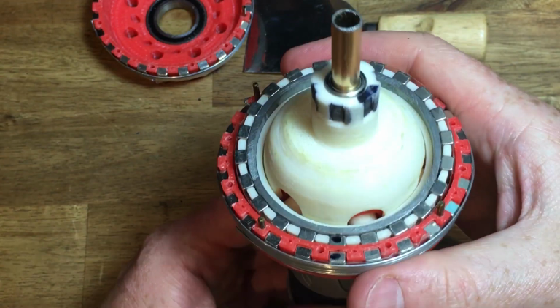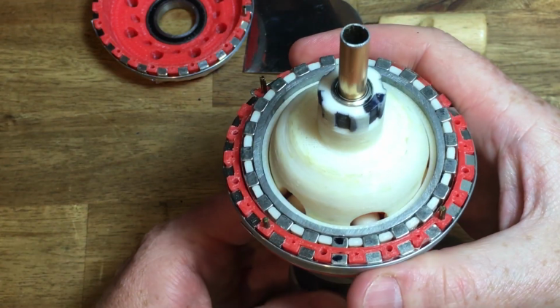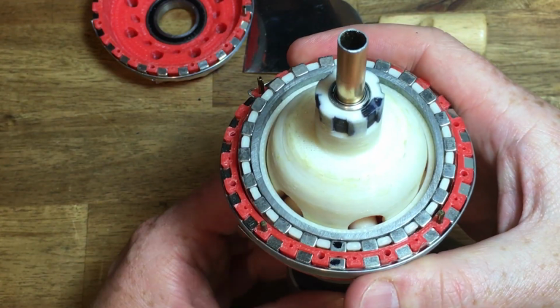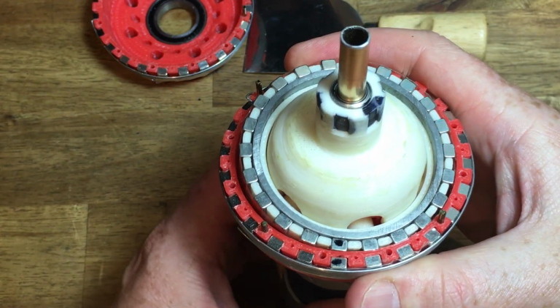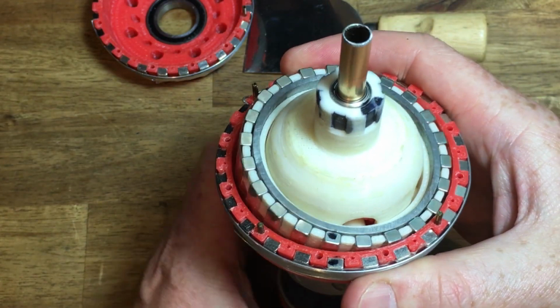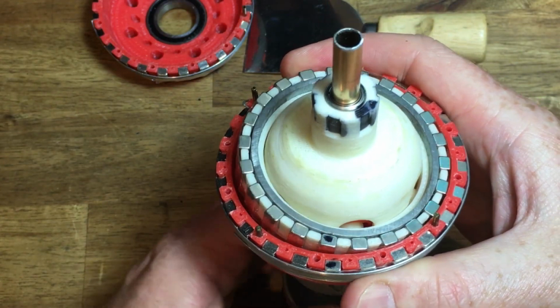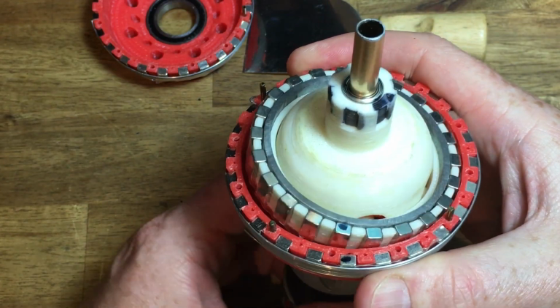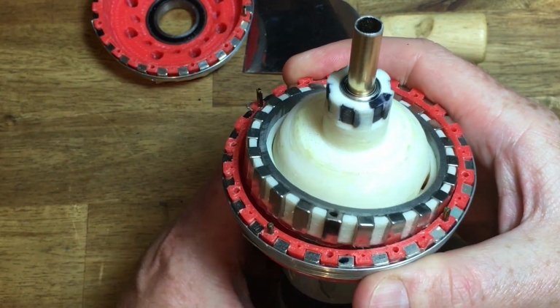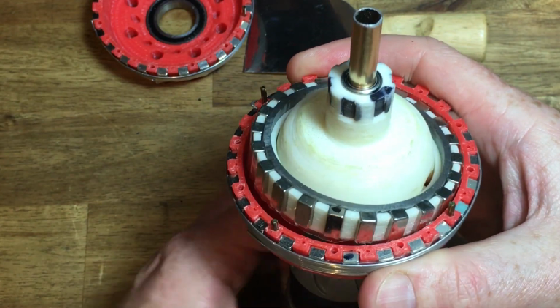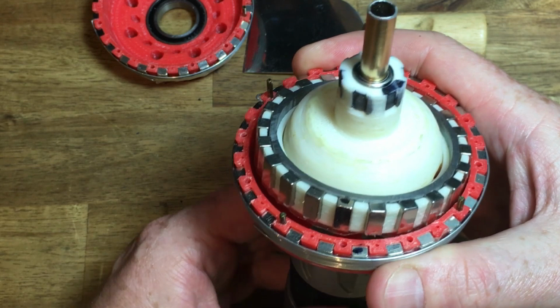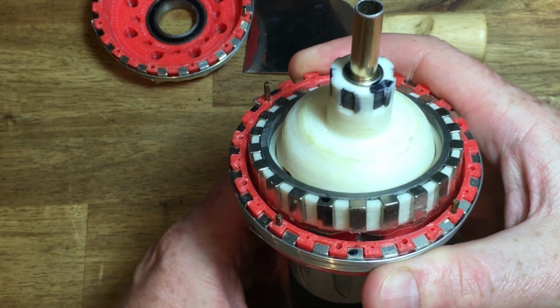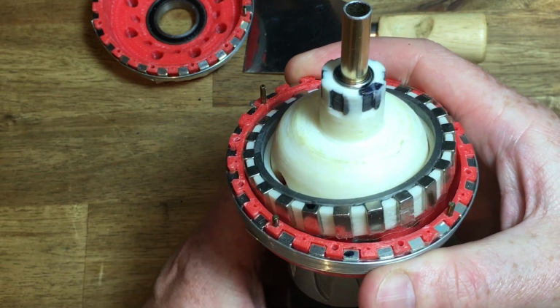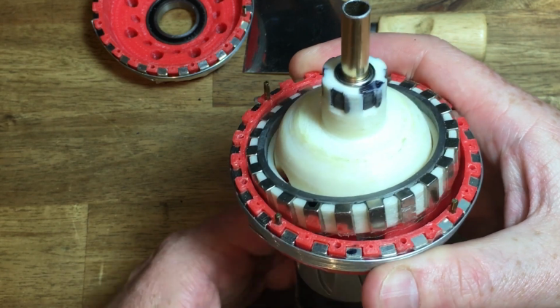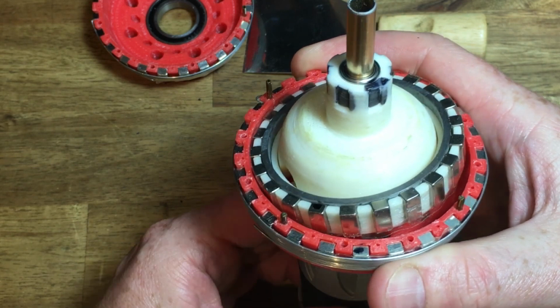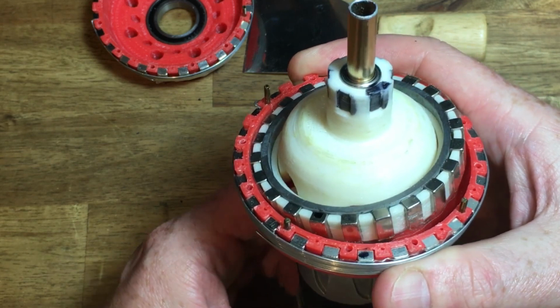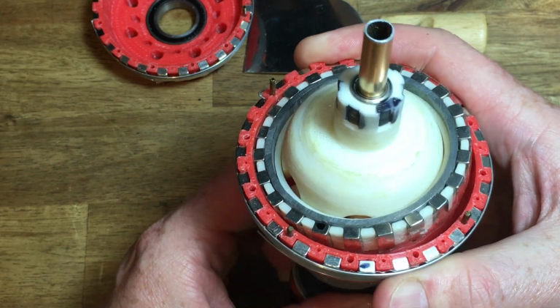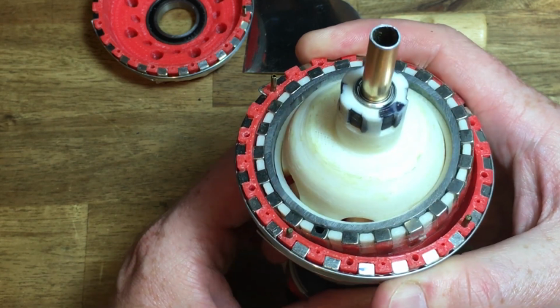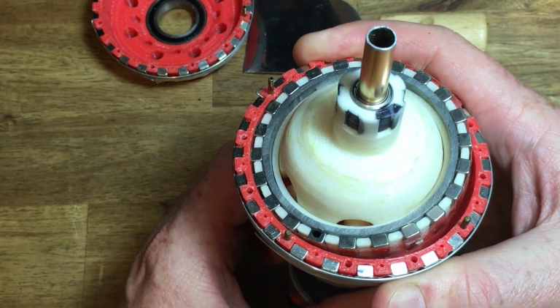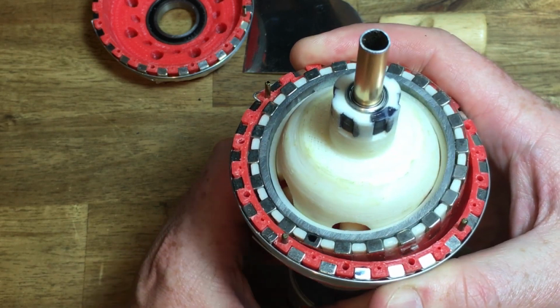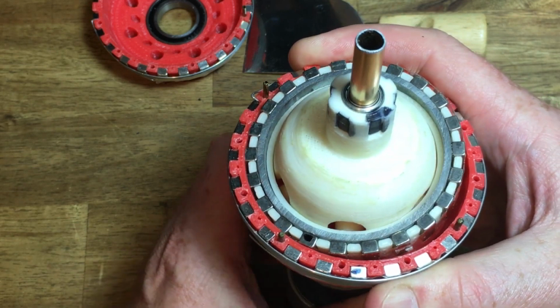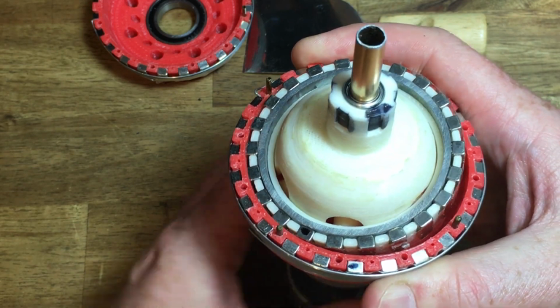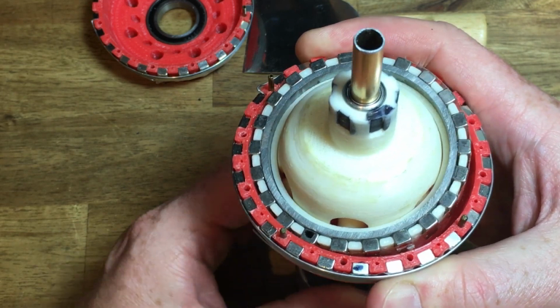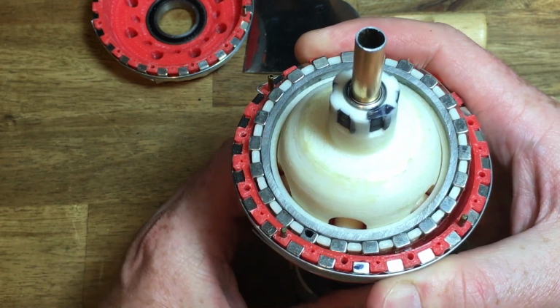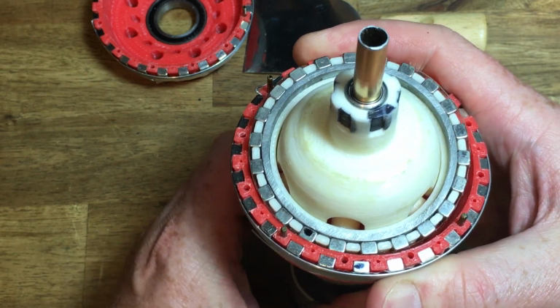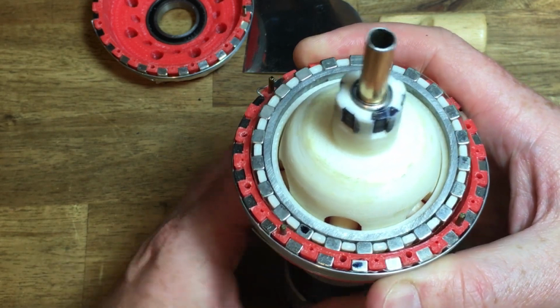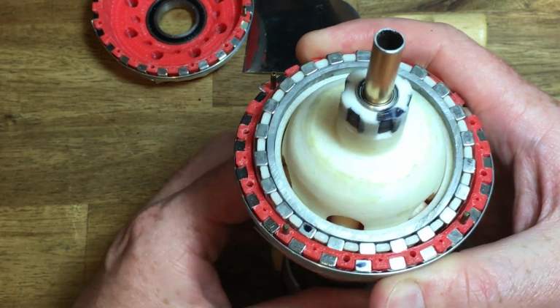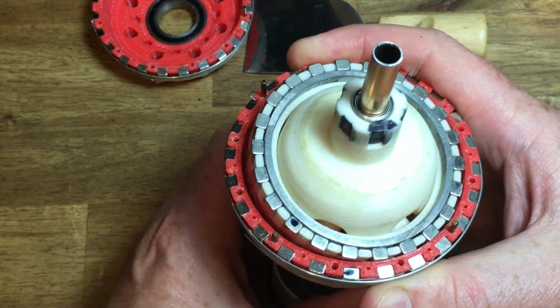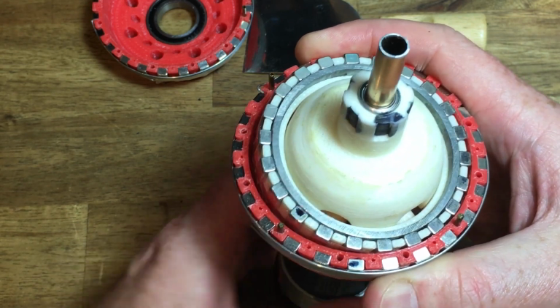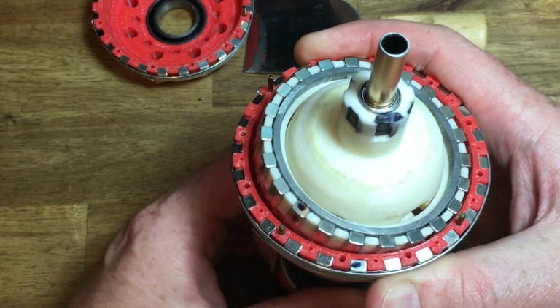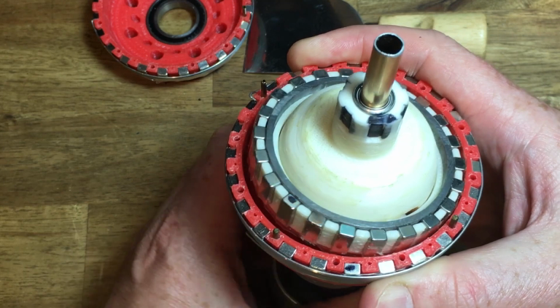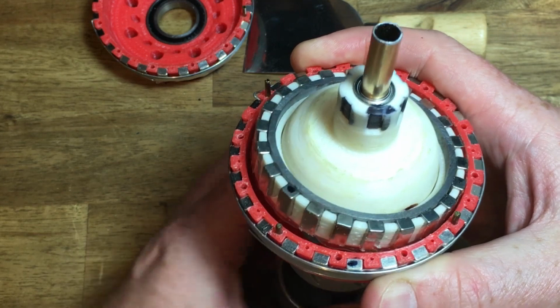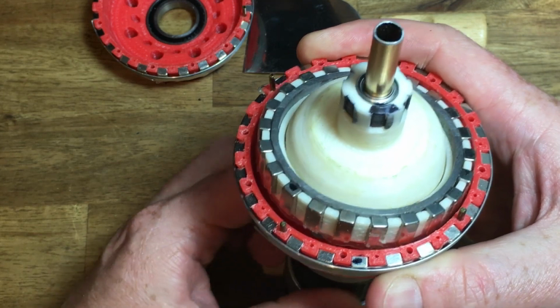For every input shaft rotation, the inner ring oscillates once and advances by 1 pole pair, or 1 eleventh of a turn.